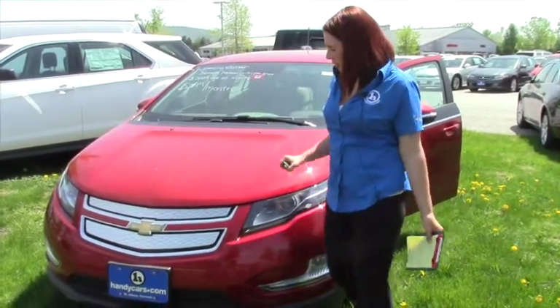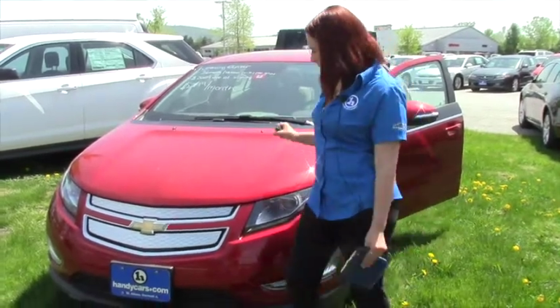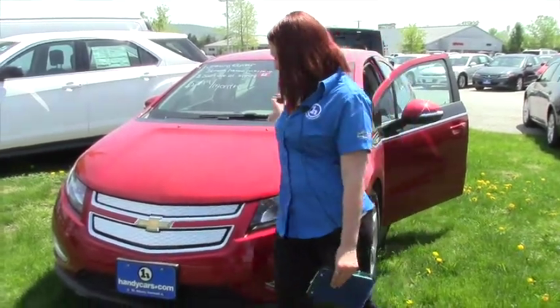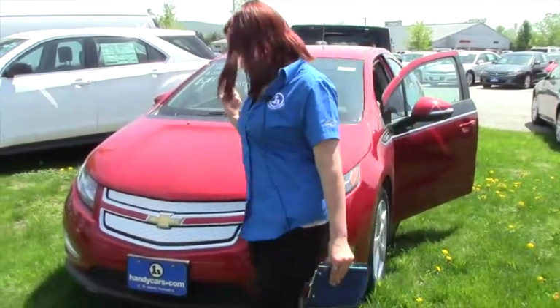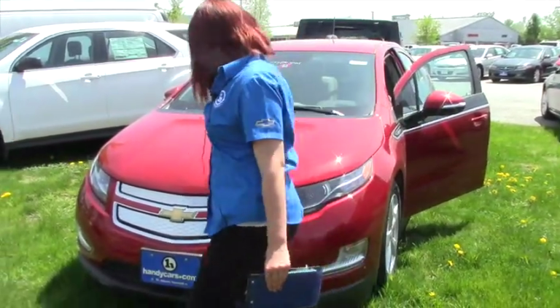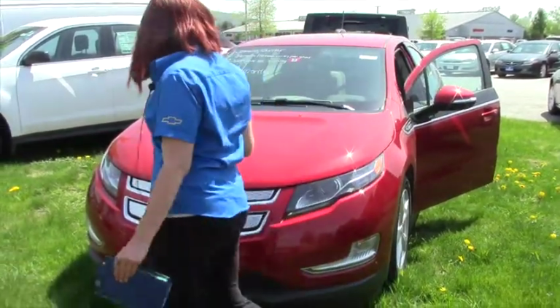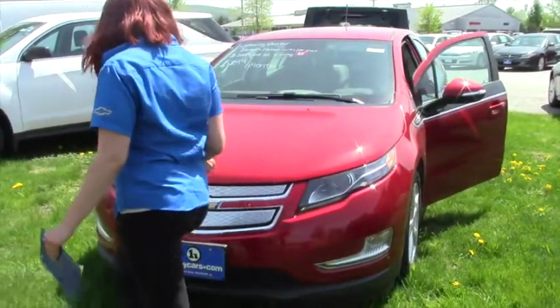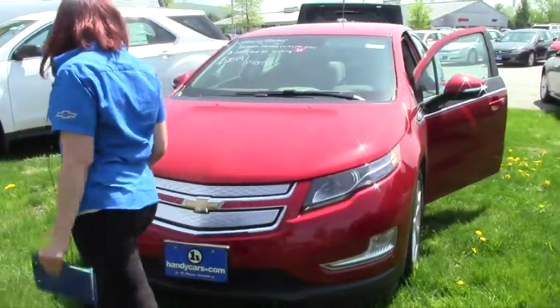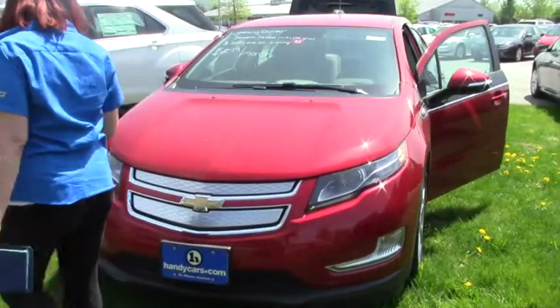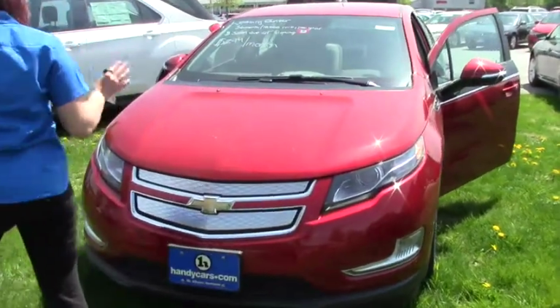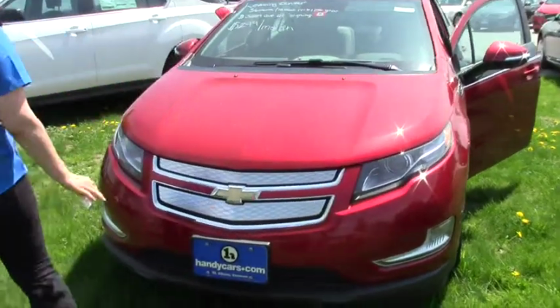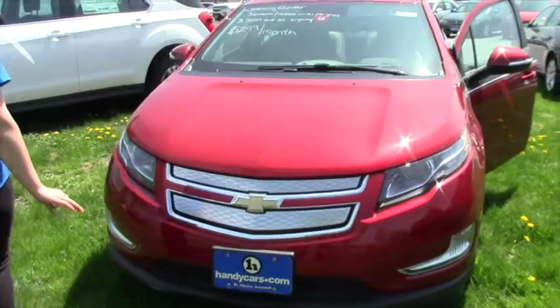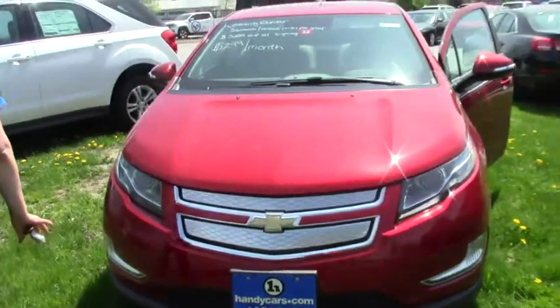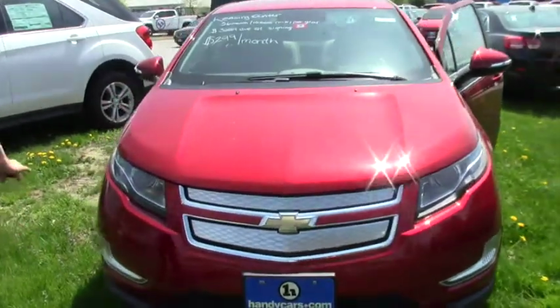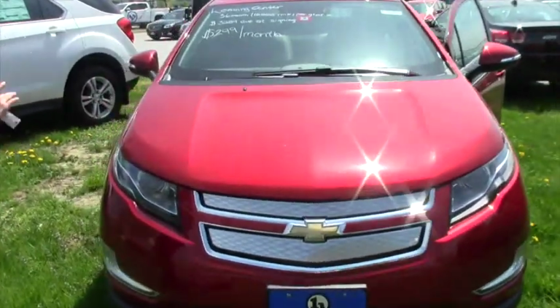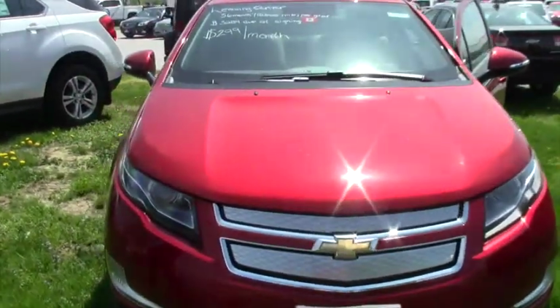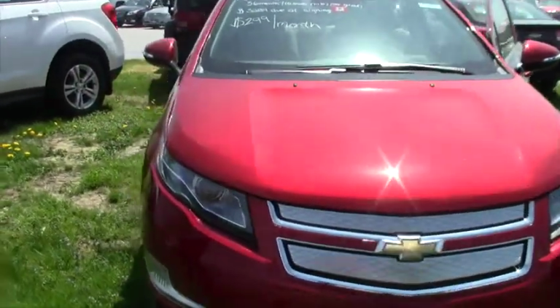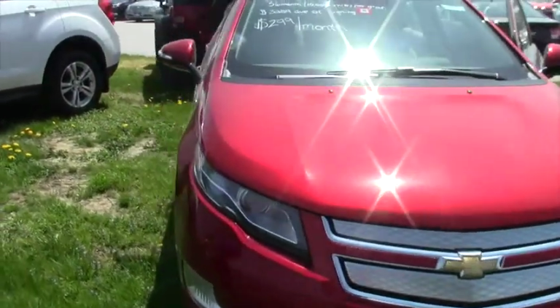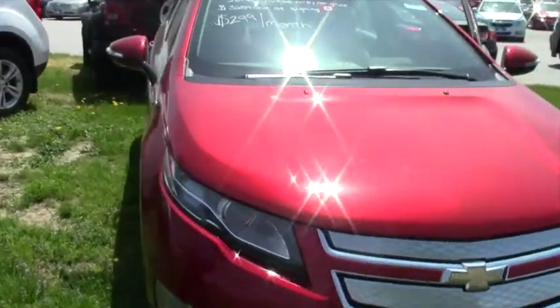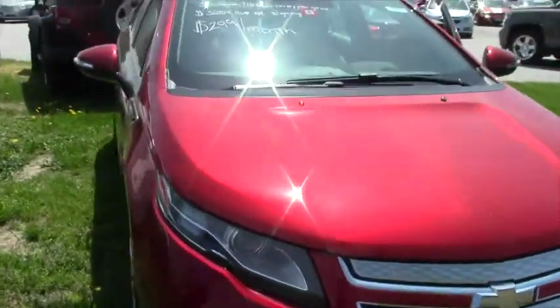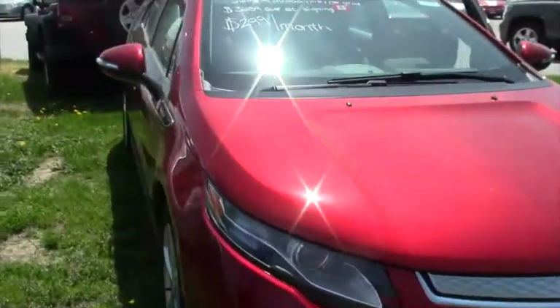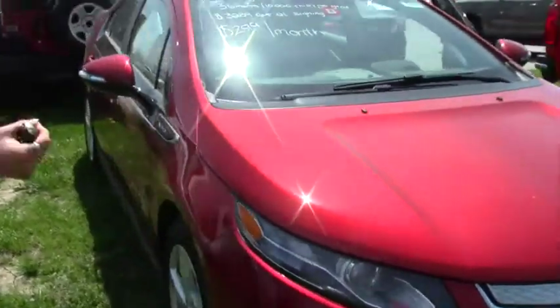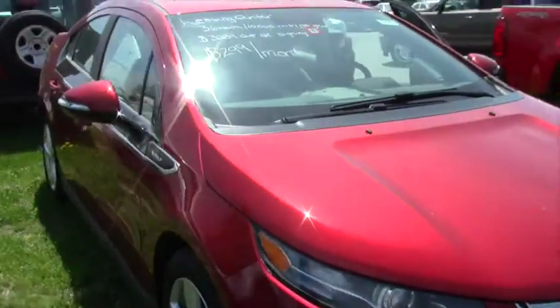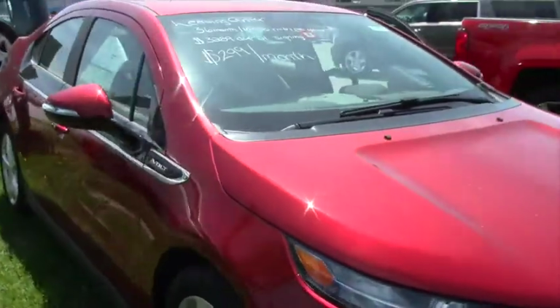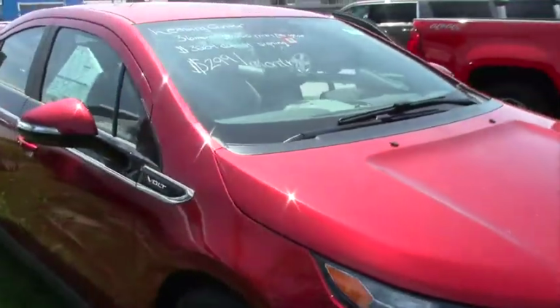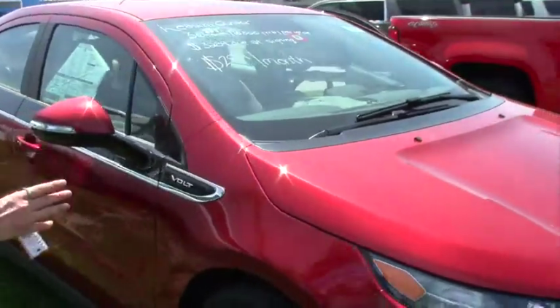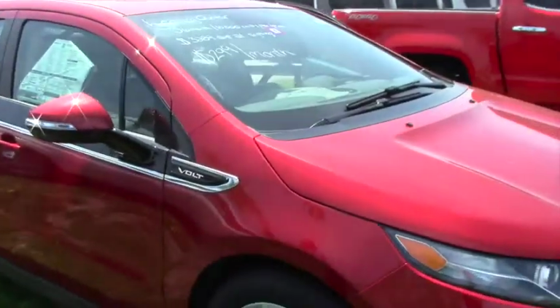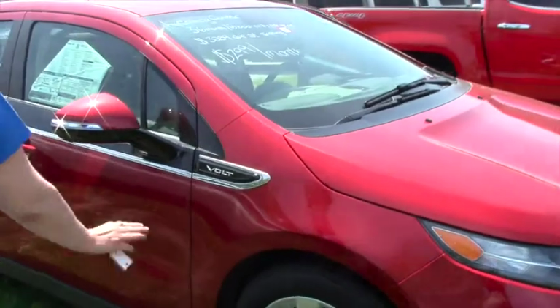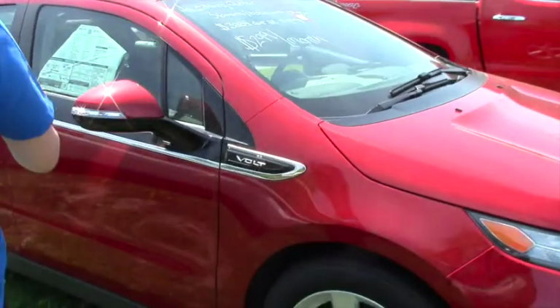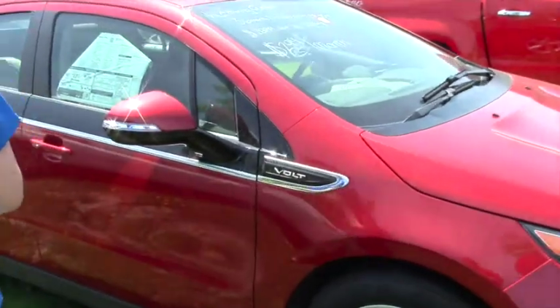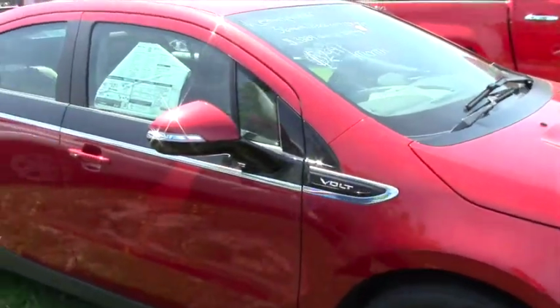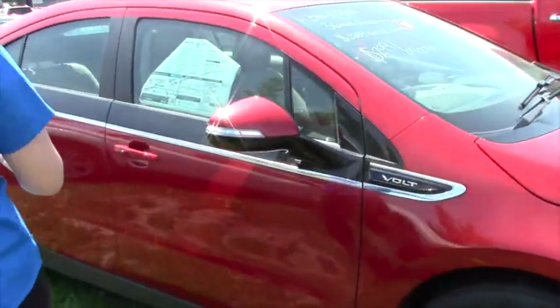They've got about 35 miles per gallon on the electric battery. There's a gas generator on board that kicks in and keeps the battery charged. There's an electric motor on each and every wheel.